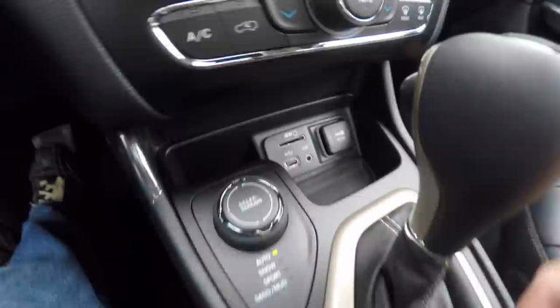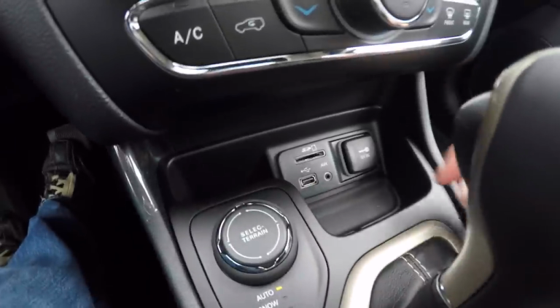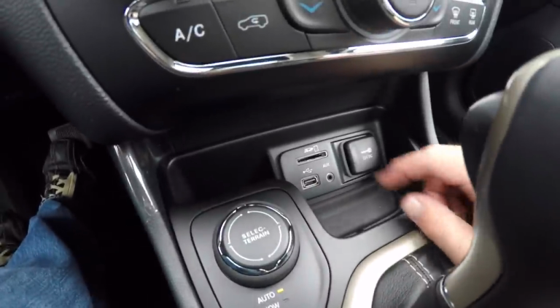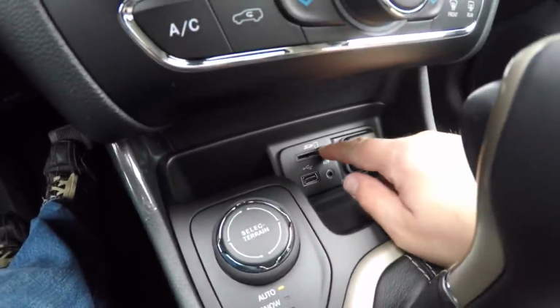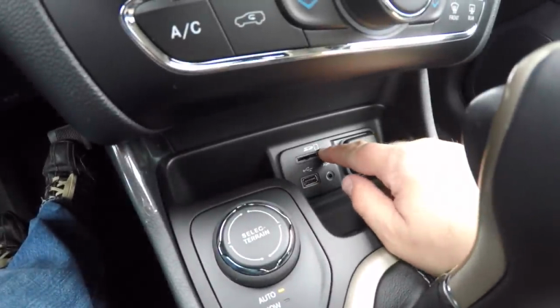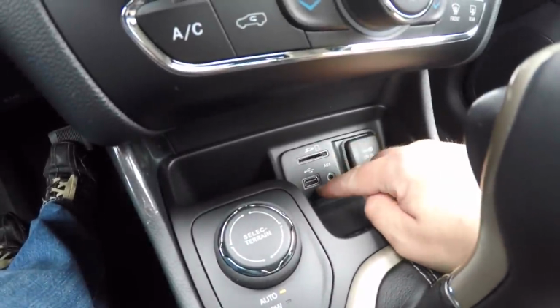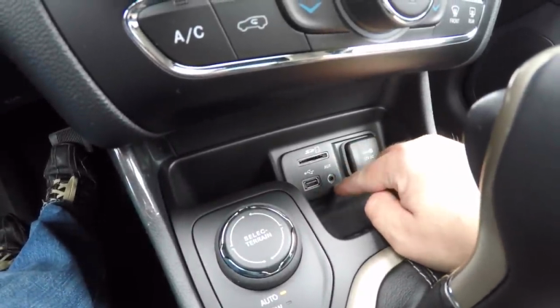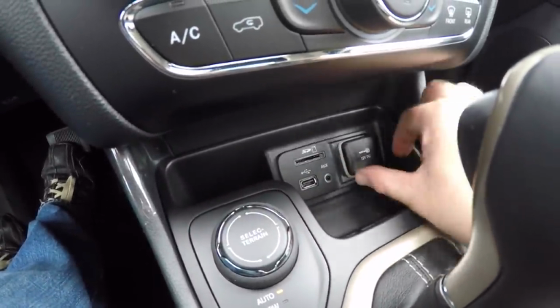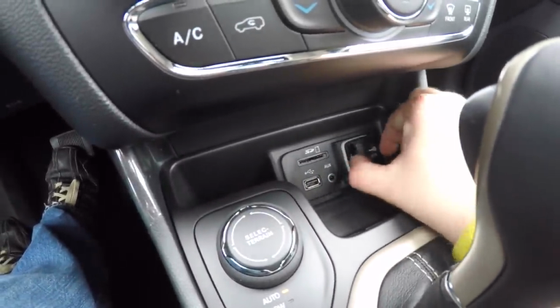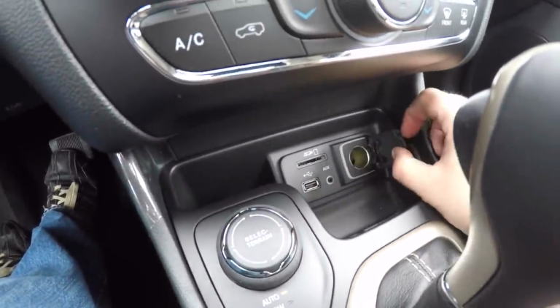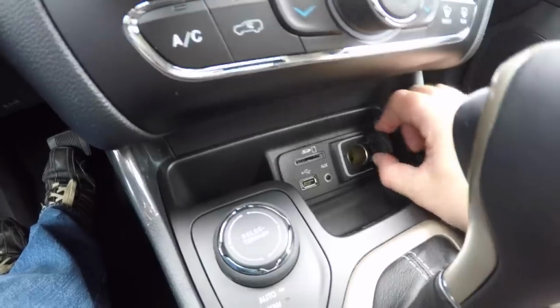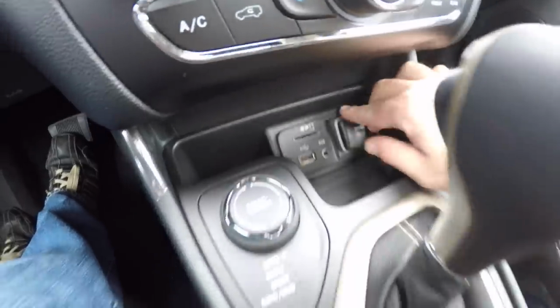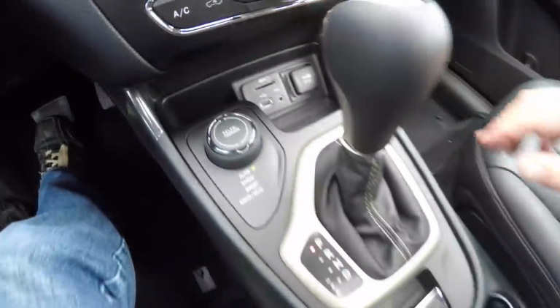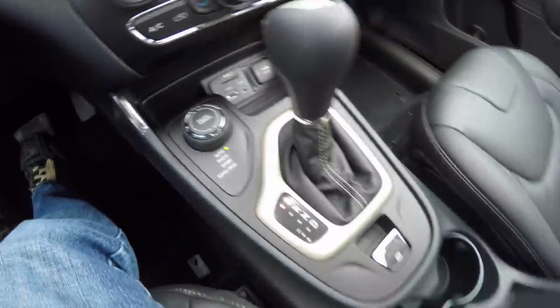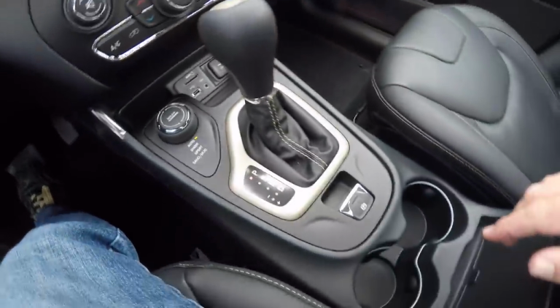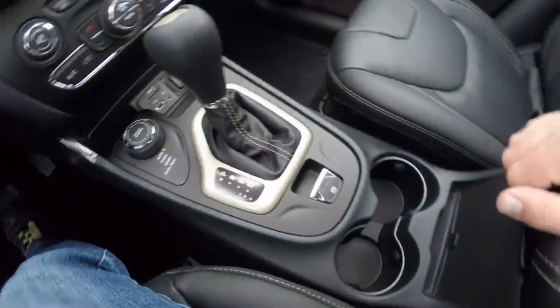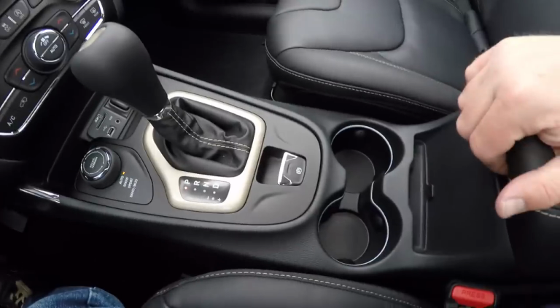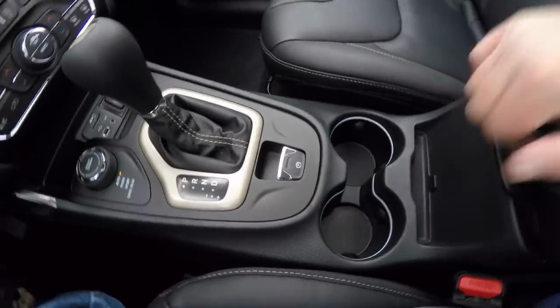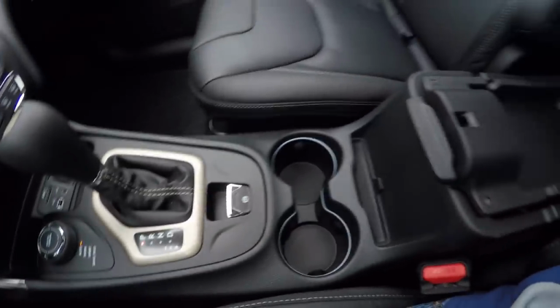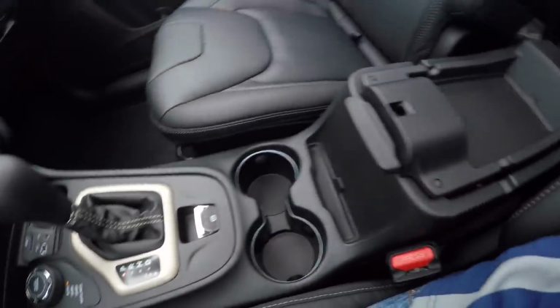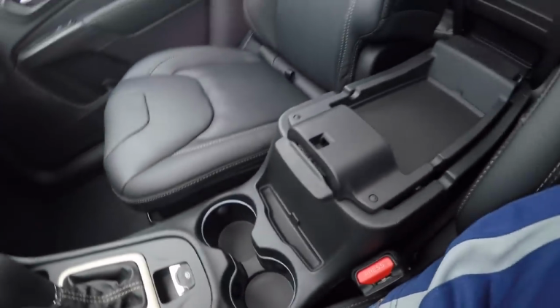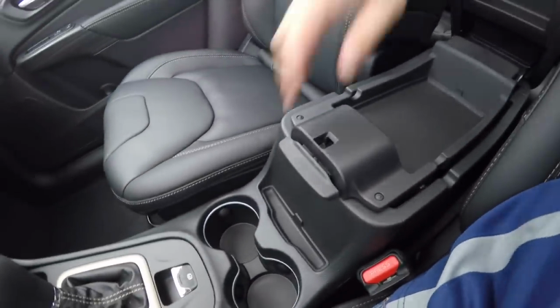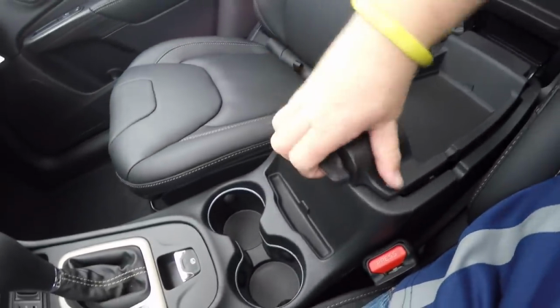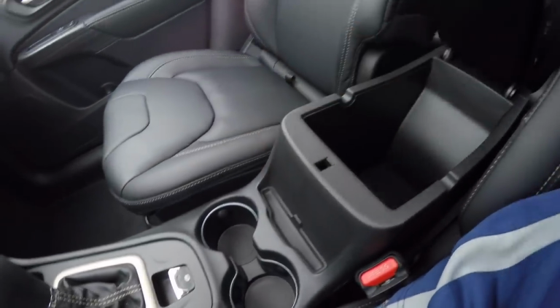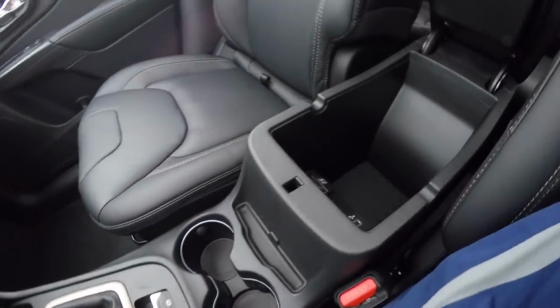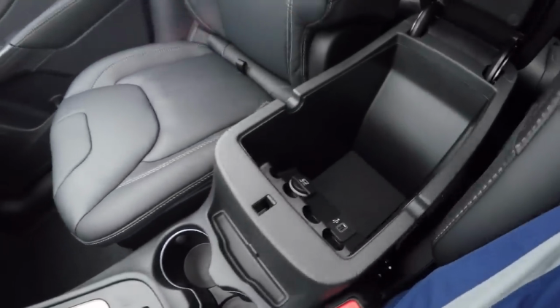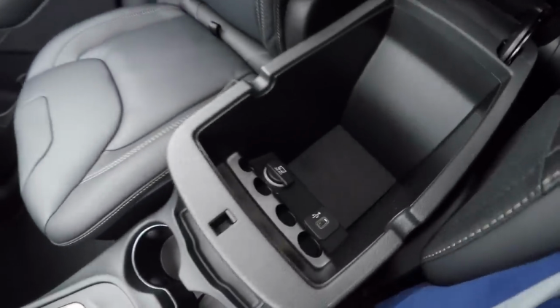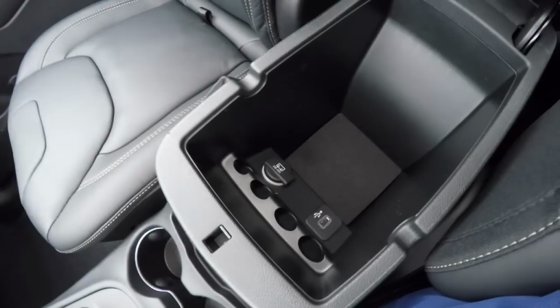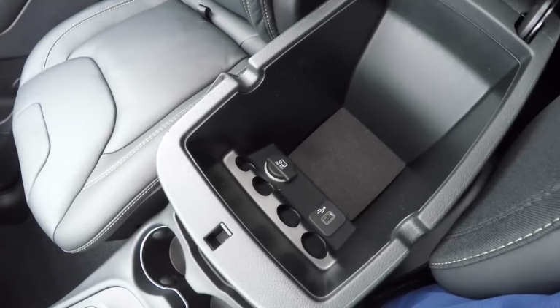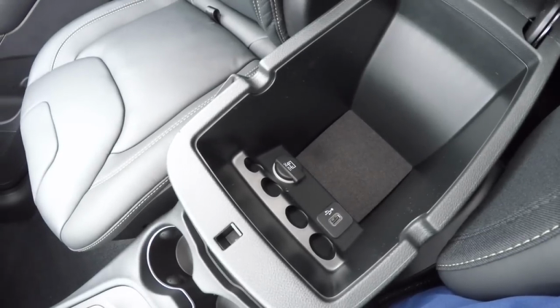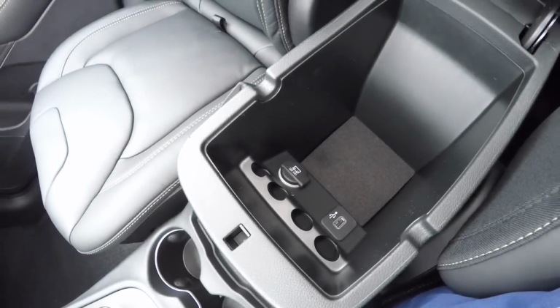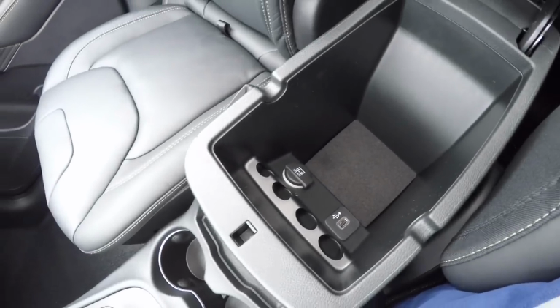Also have your Uconnect inputs with an SD card reader, USB port, auxiliary port, and a 12-volt power point. There is a dual-level console, and inside you have a 12-volt power point and a USB charge port.